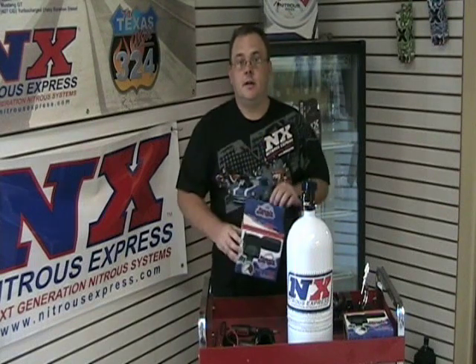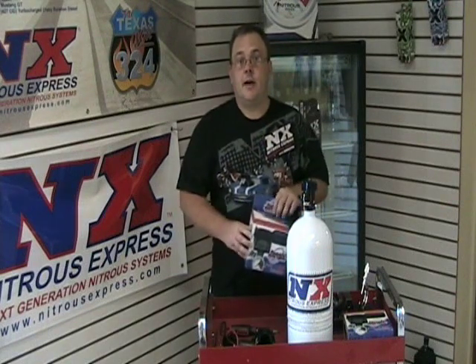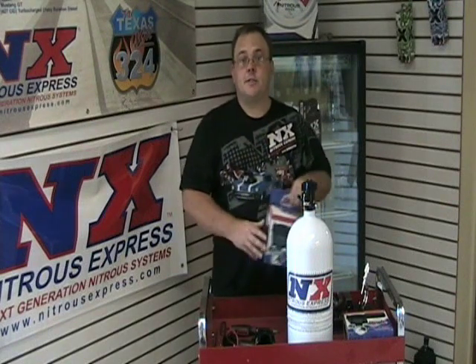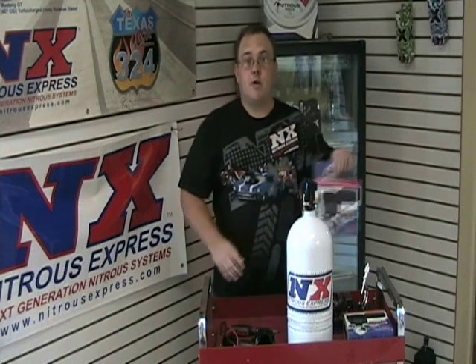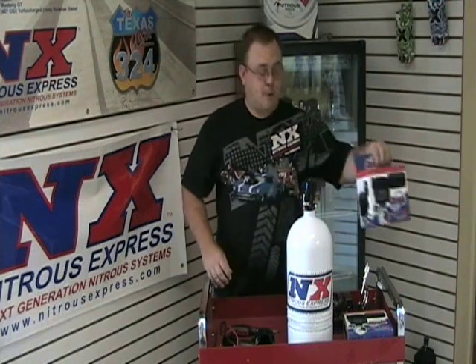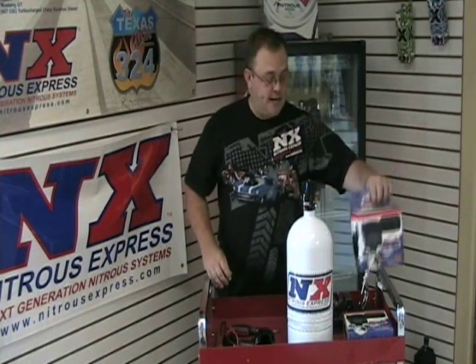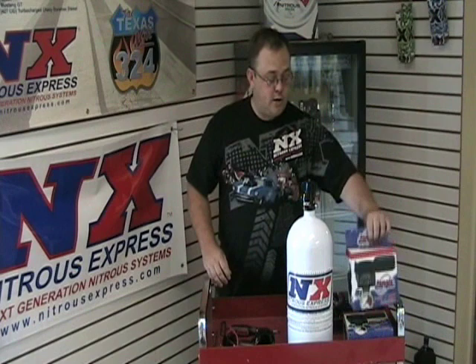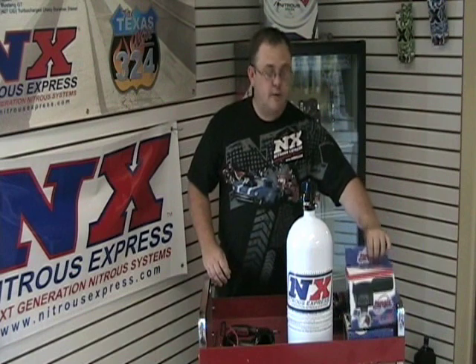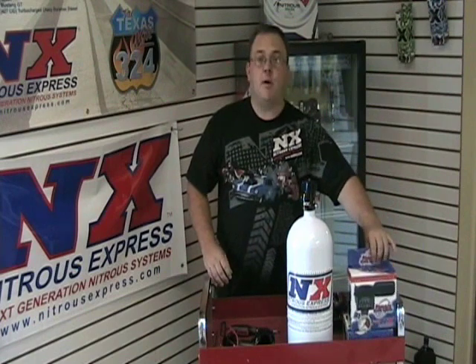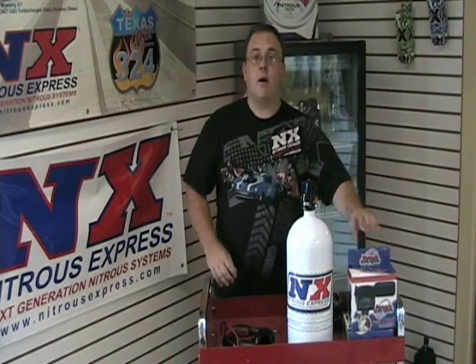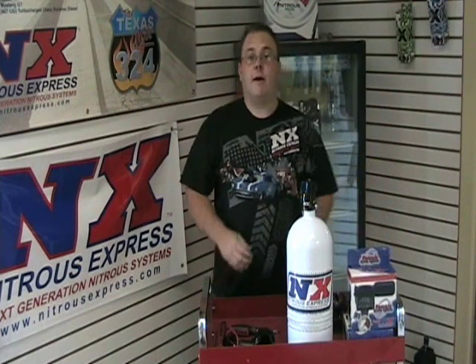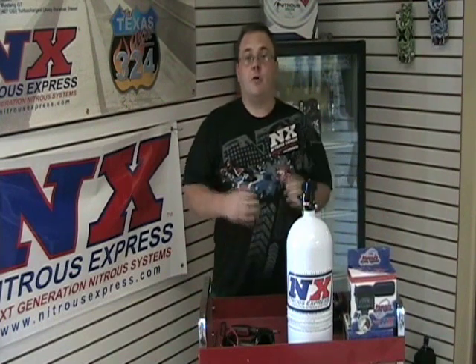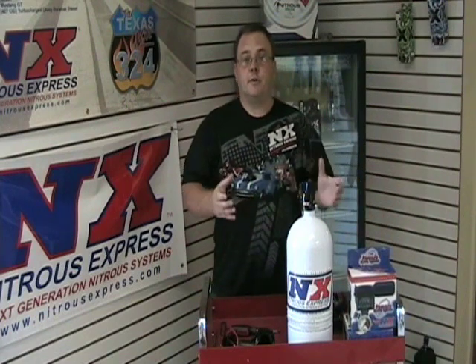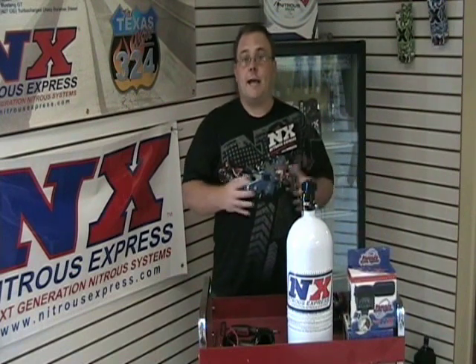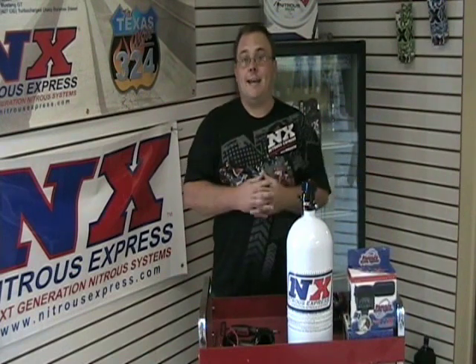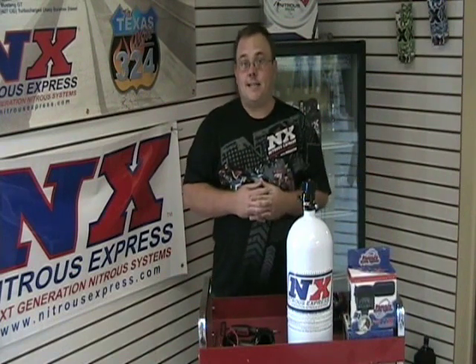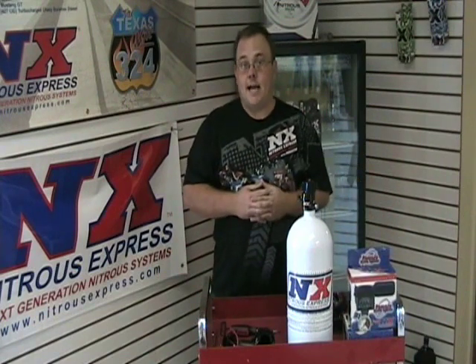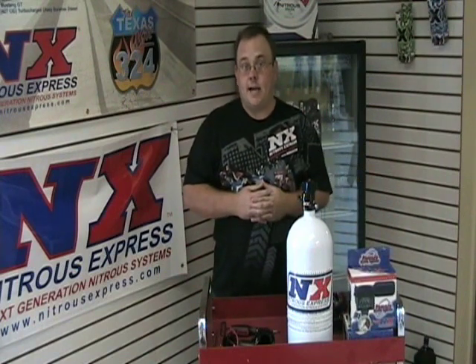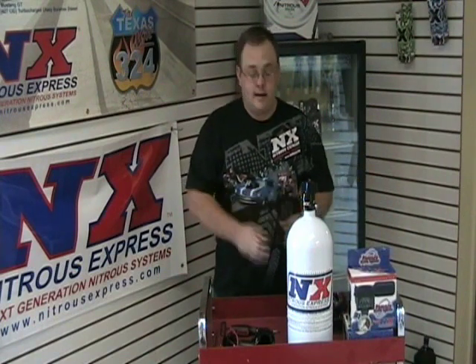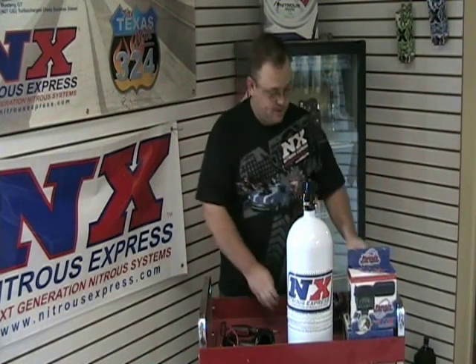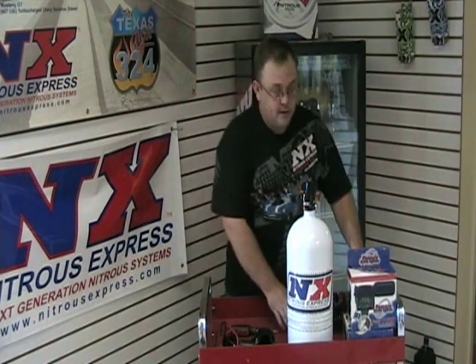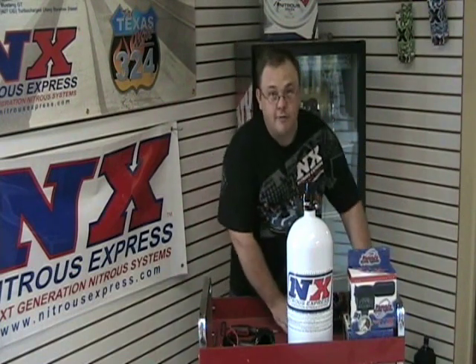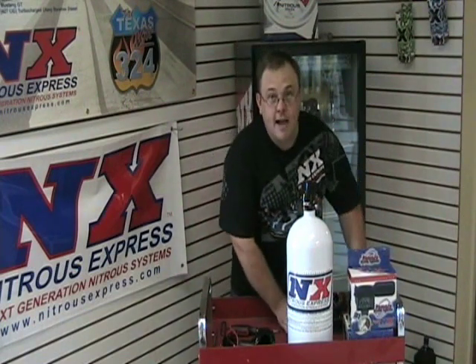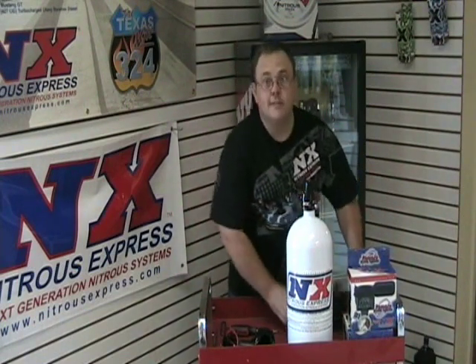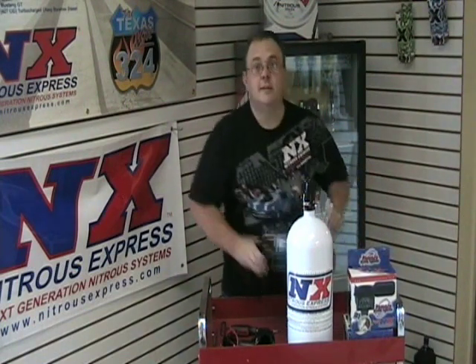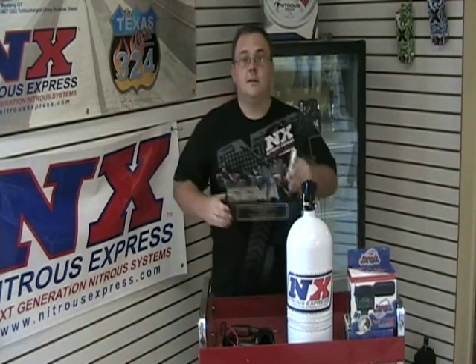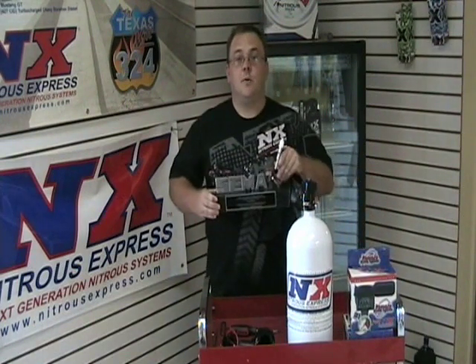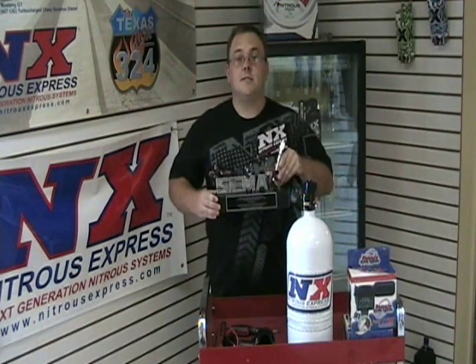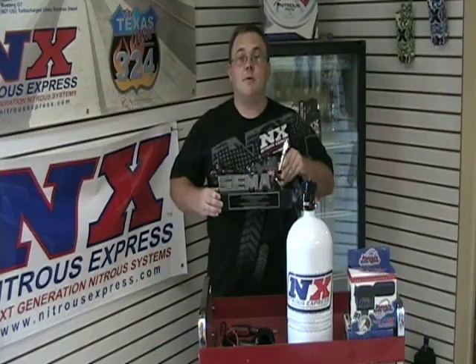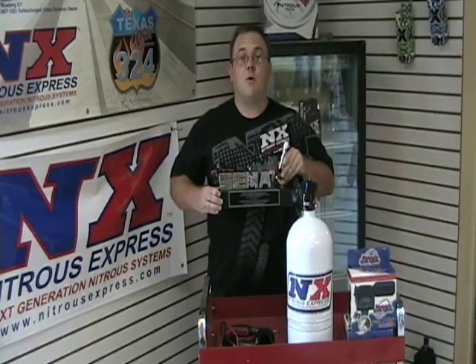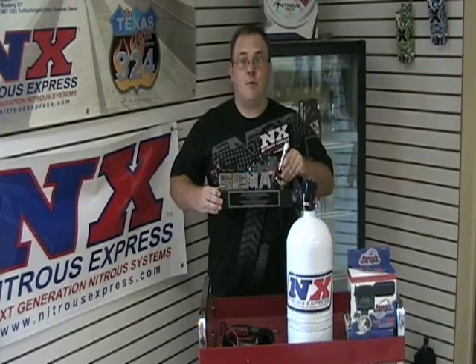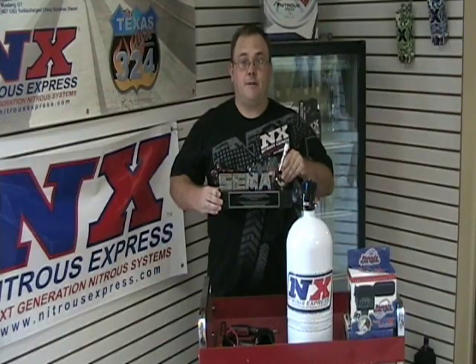Nitrous Express pioneered remote bottle valve openers back in 1999. In fact, we won a SEMO award for it.